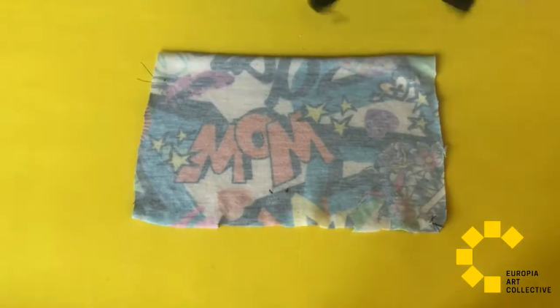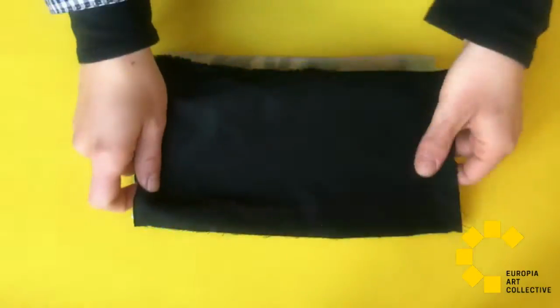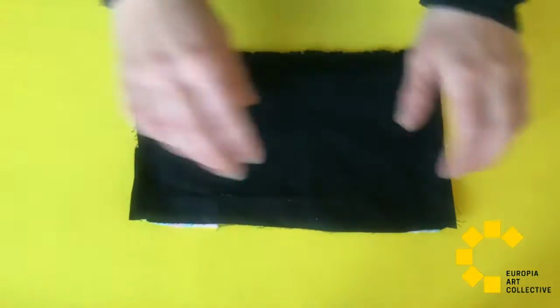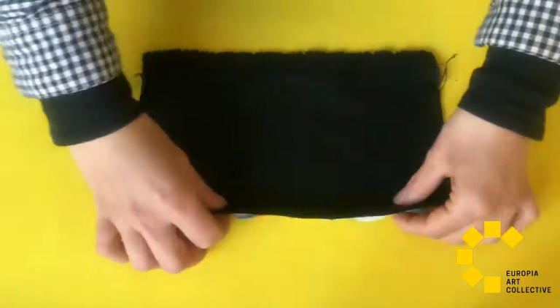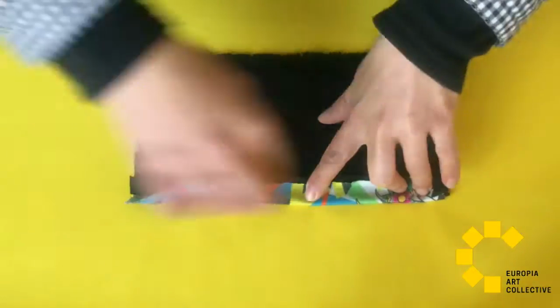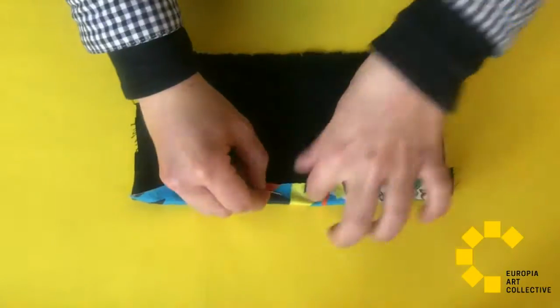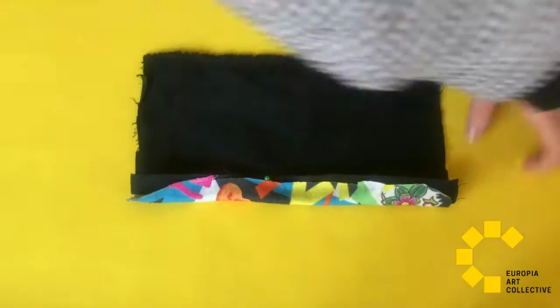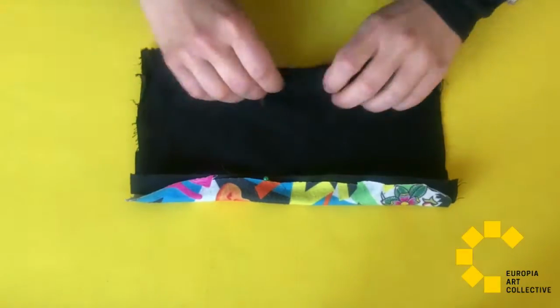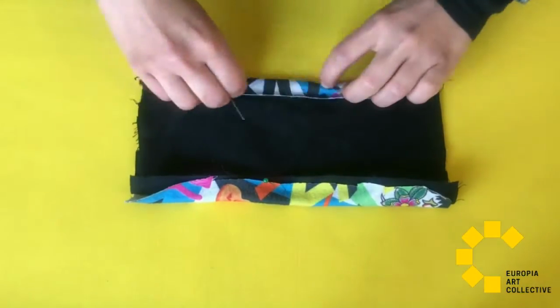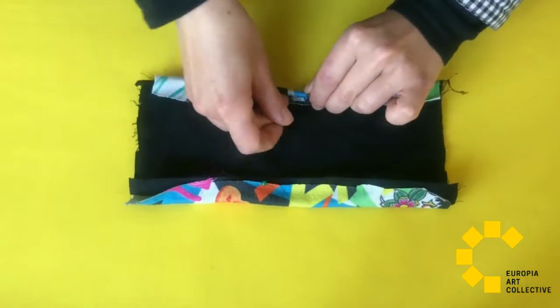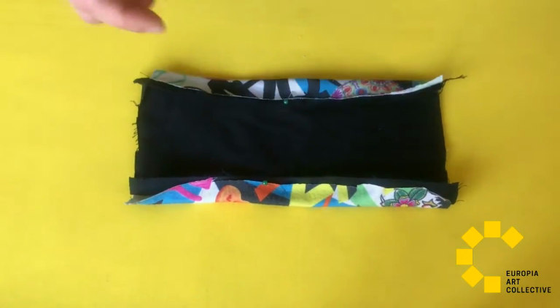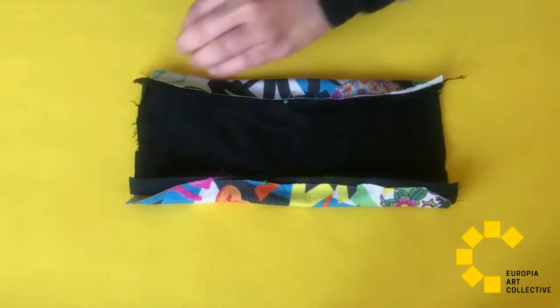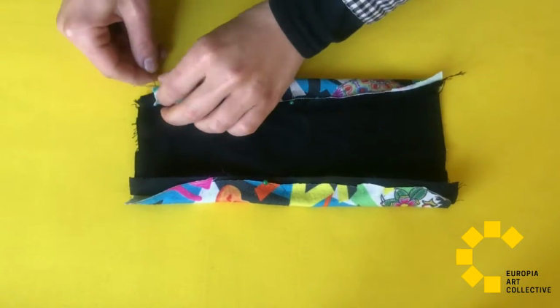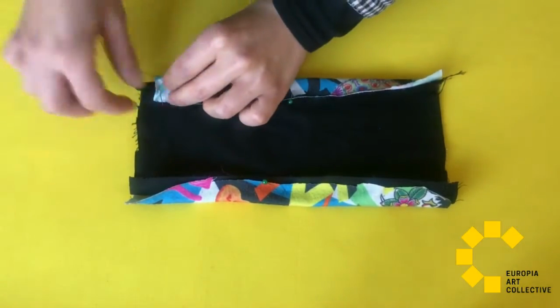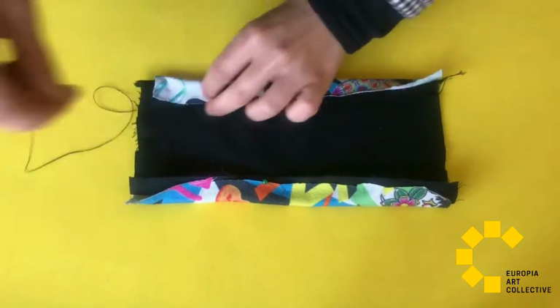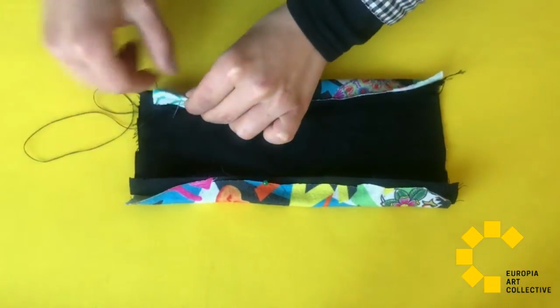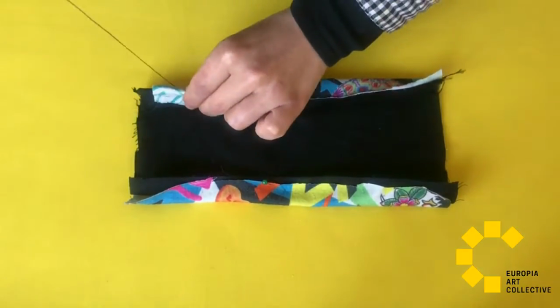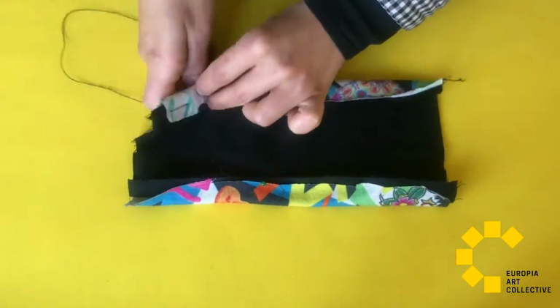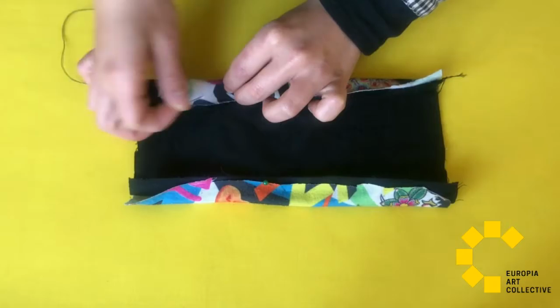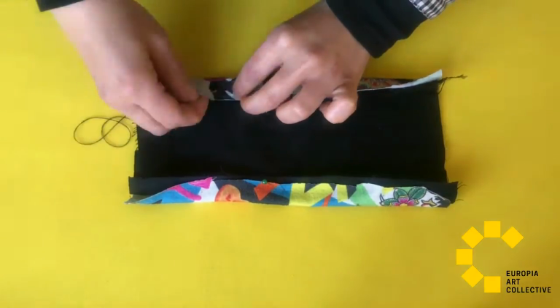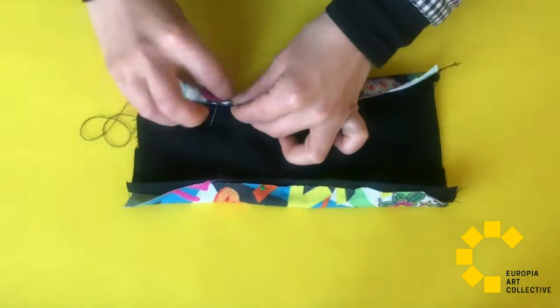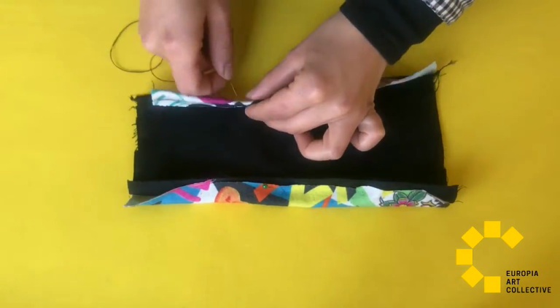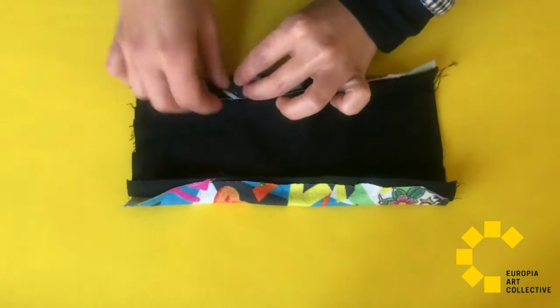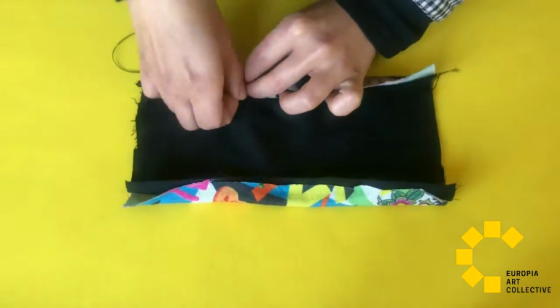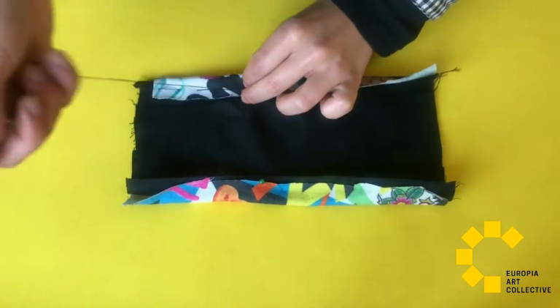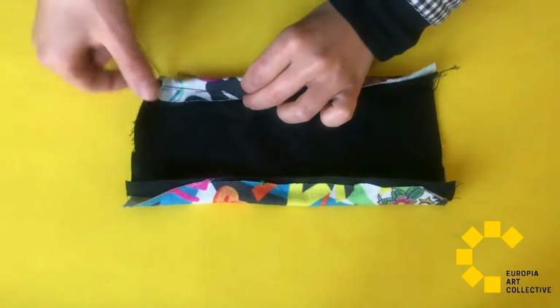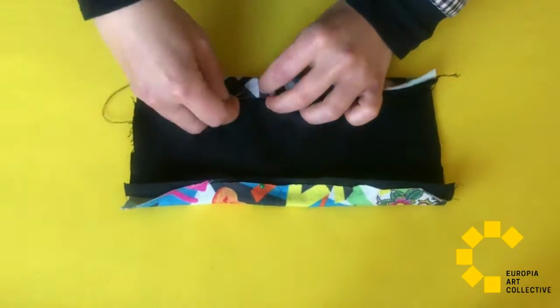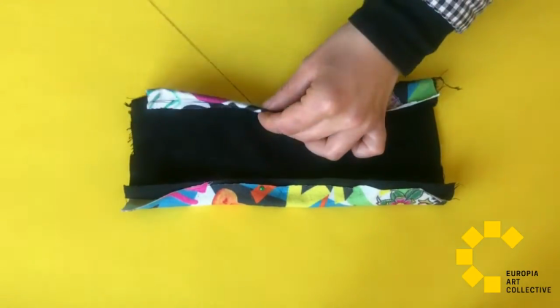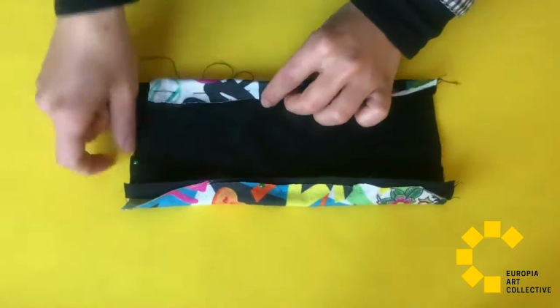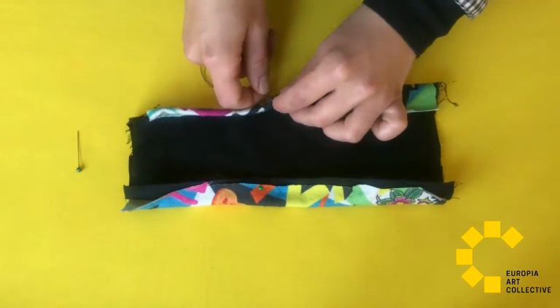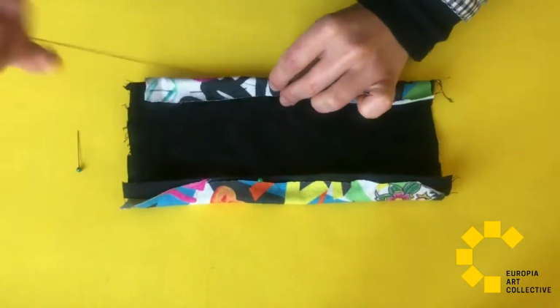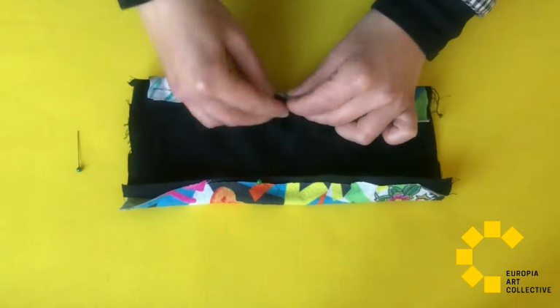Firstly, put both the same textiles together, fold the long sides — you can use pins to make it easier — and sew it. Remember that you don't have to be a professional; you can use the easiest method for you.